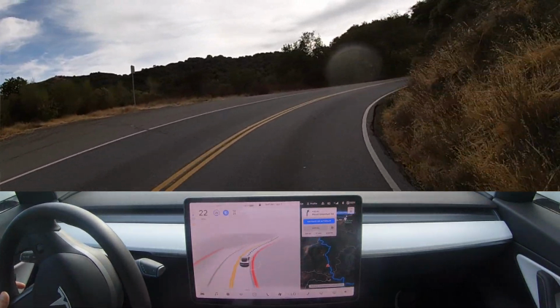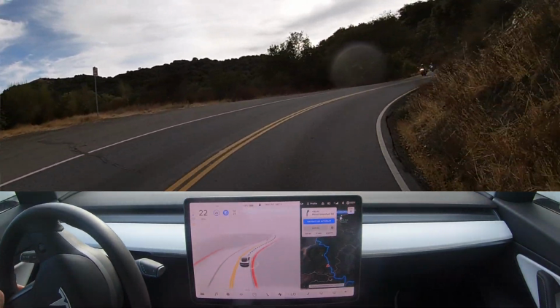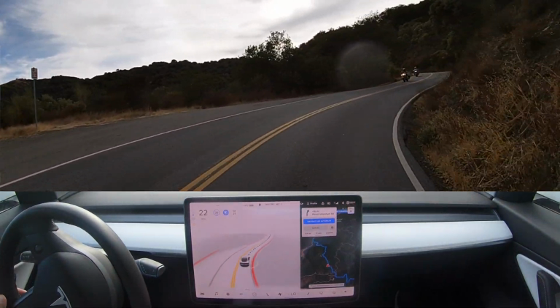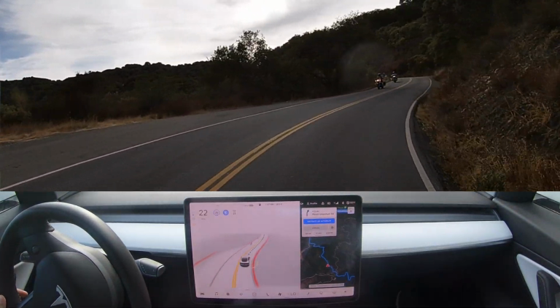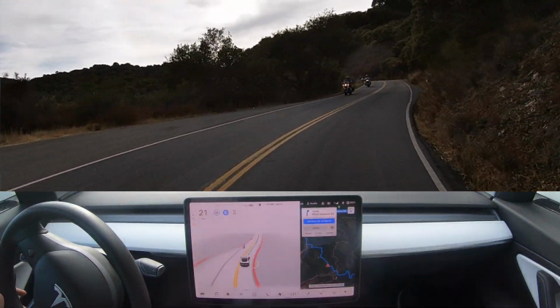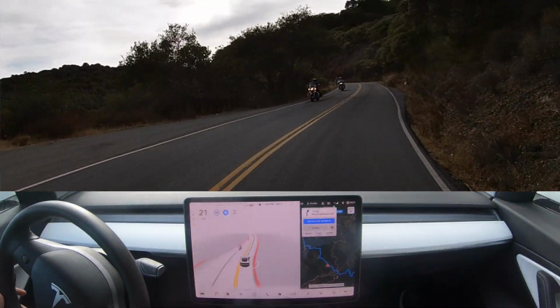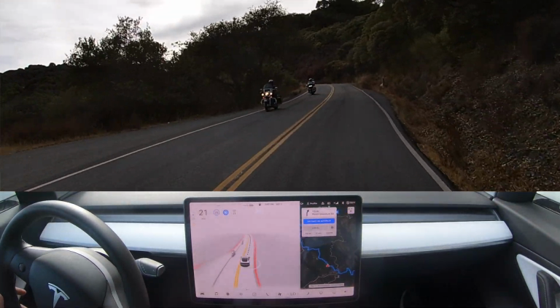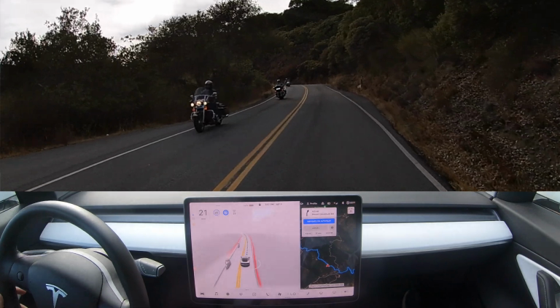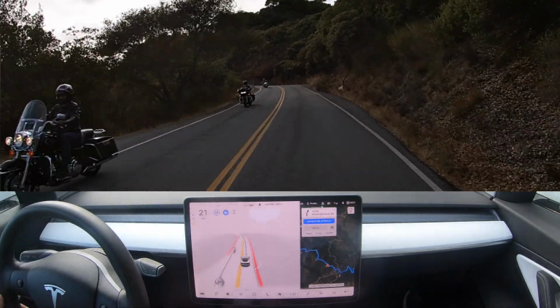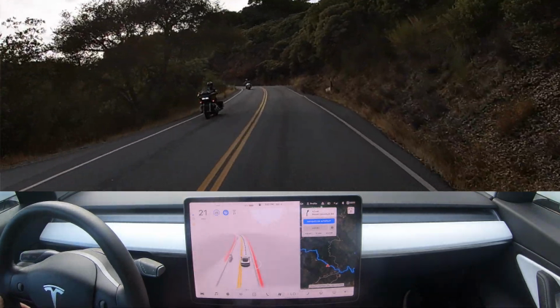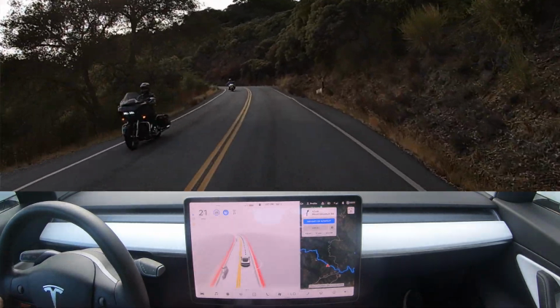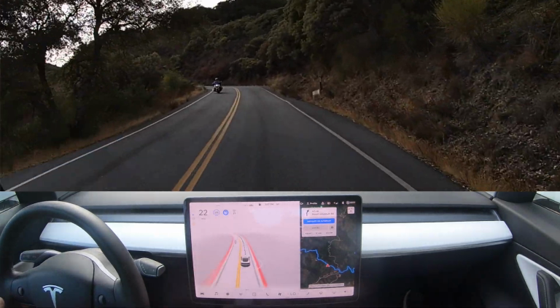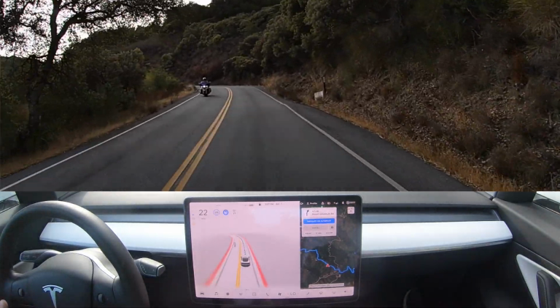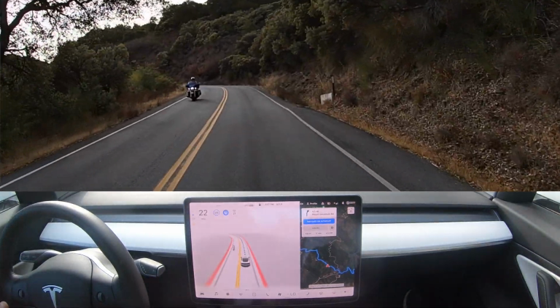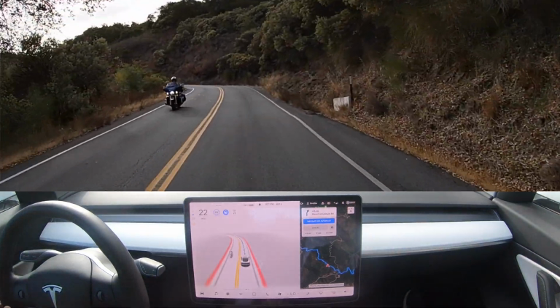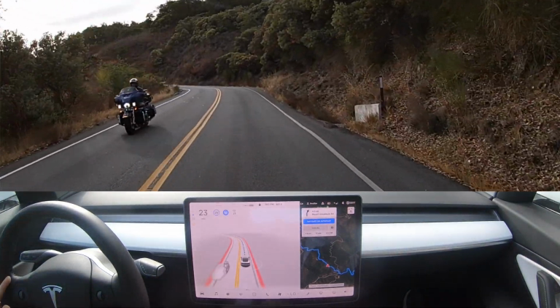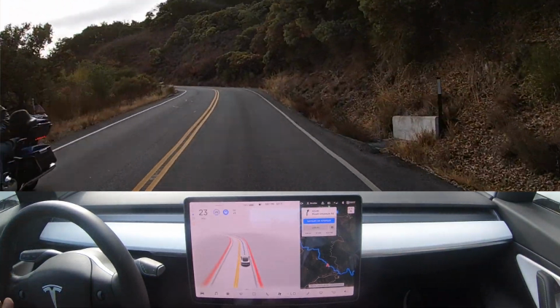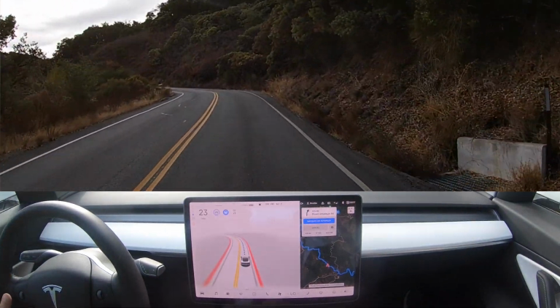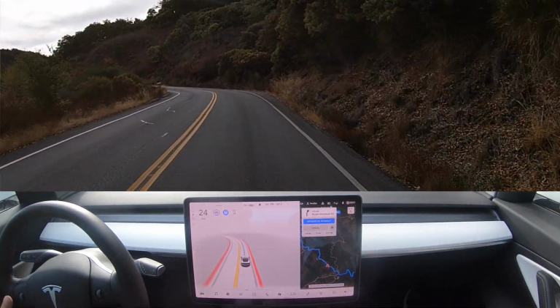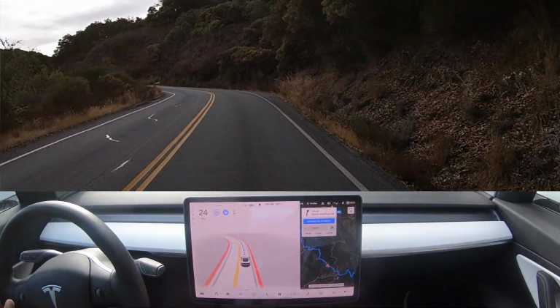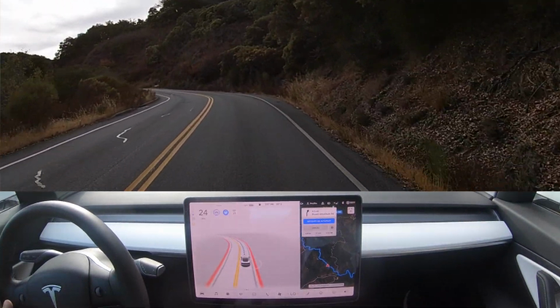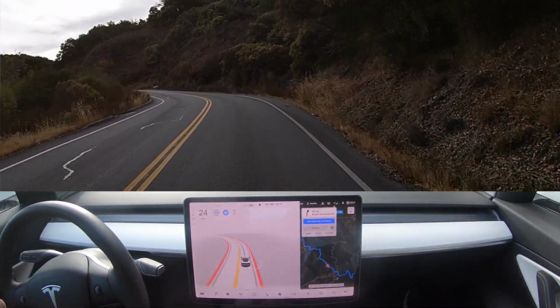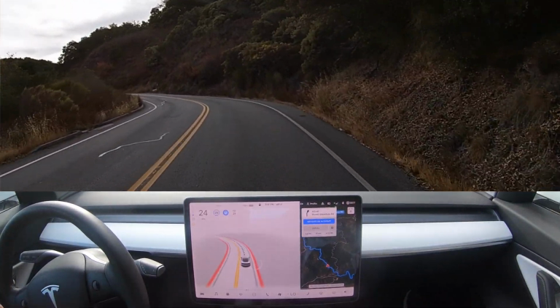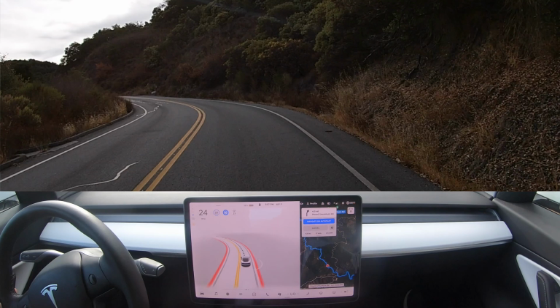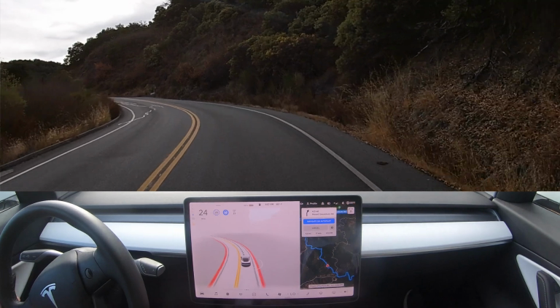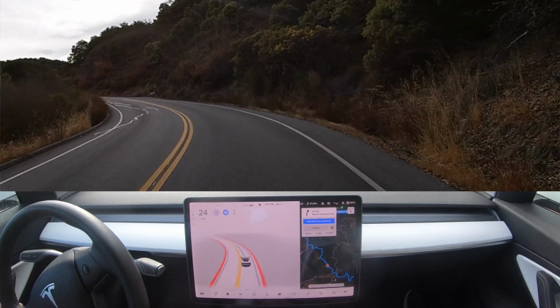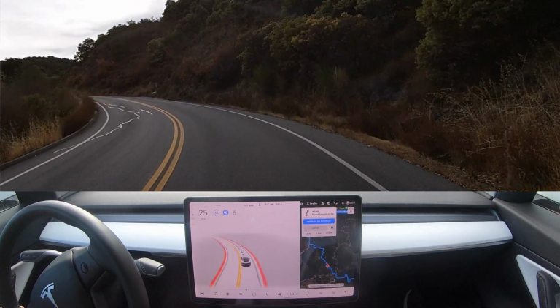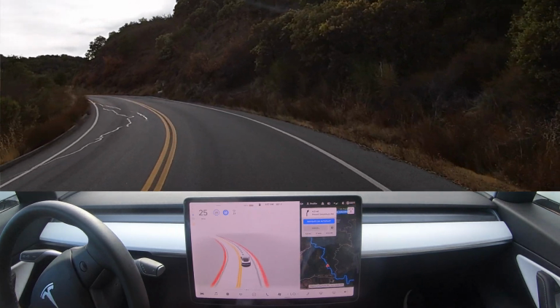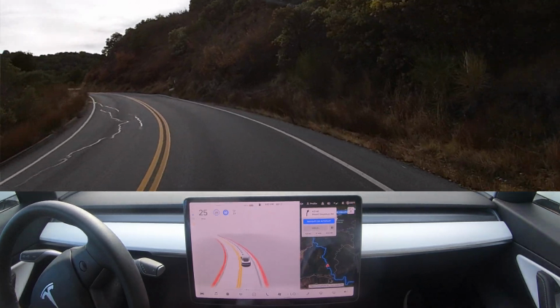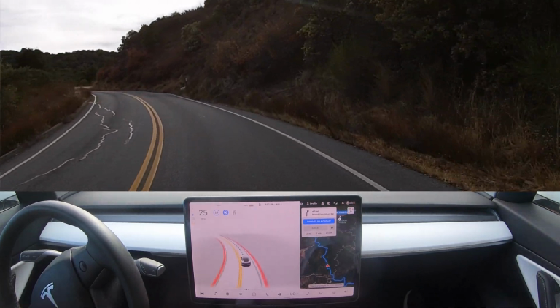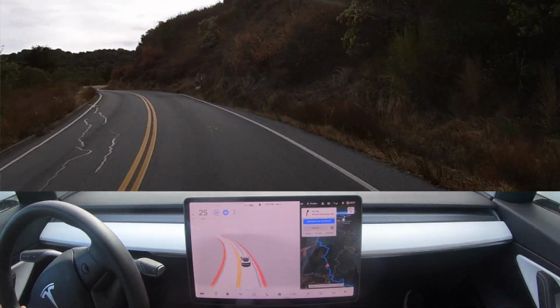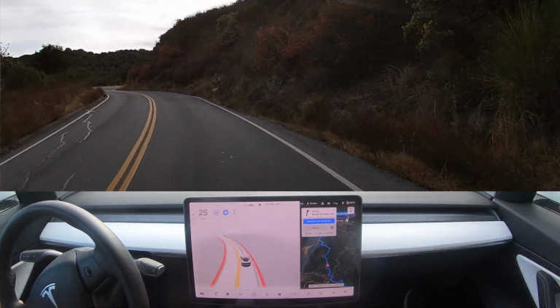There's a bunch of motorcycles here. You could hear the panic in my voice — but Tesla did great though.